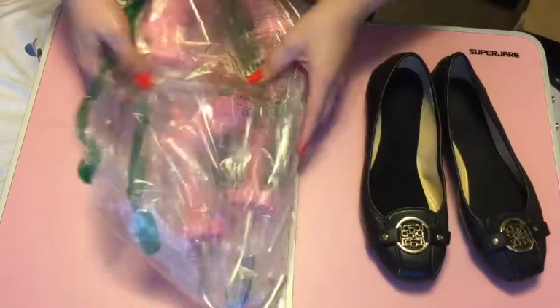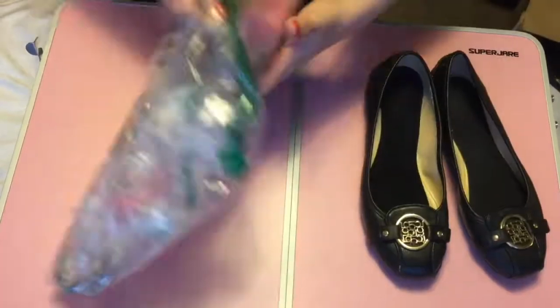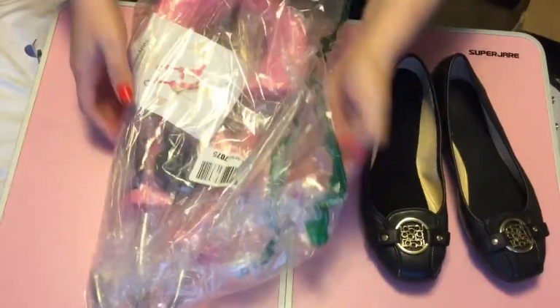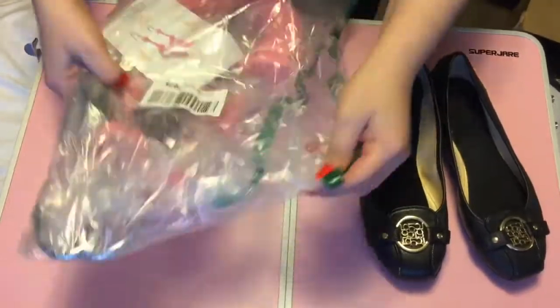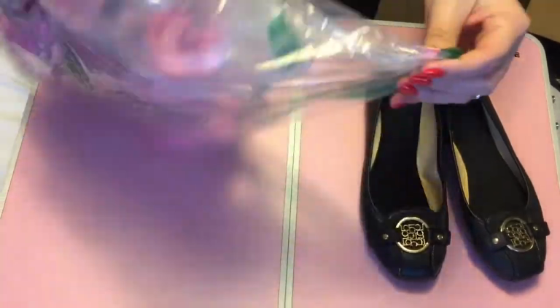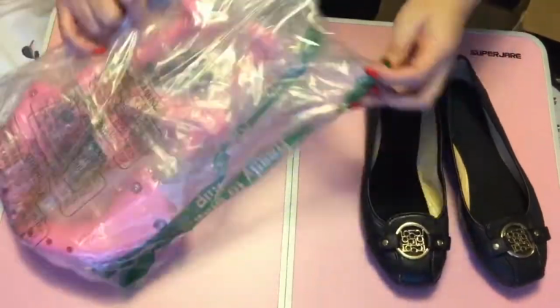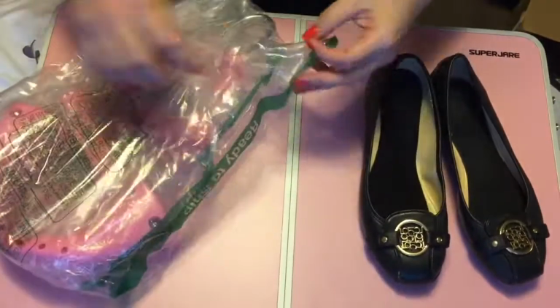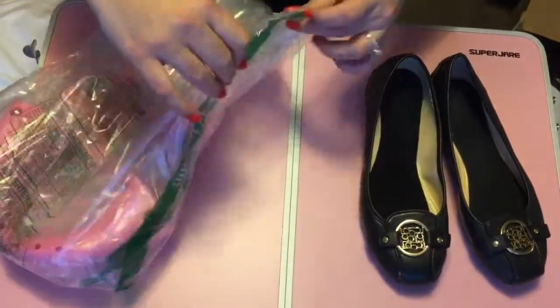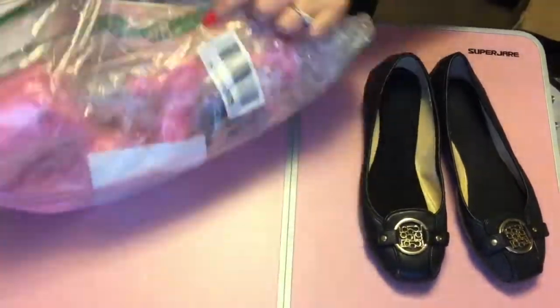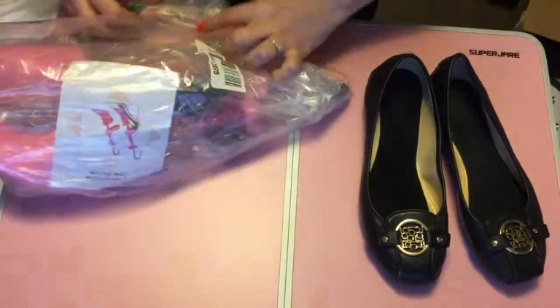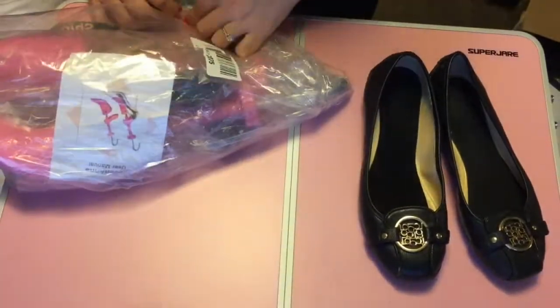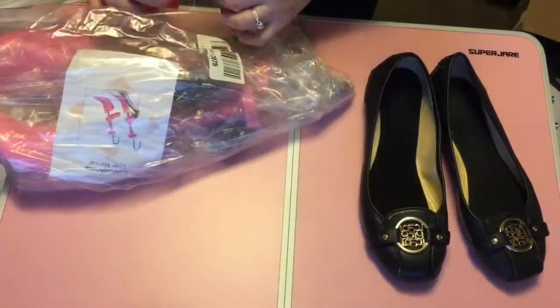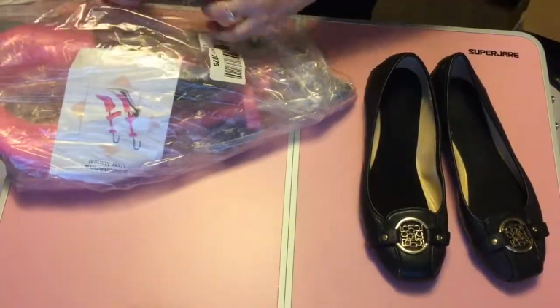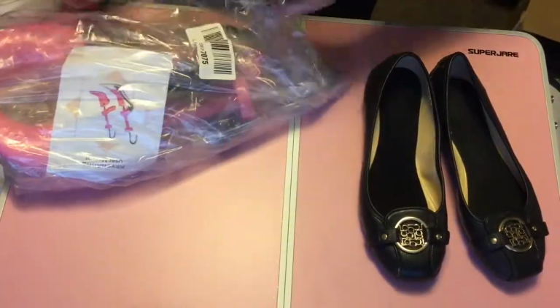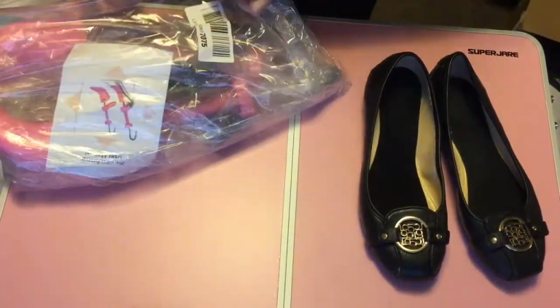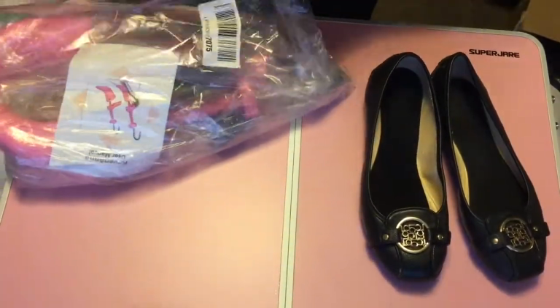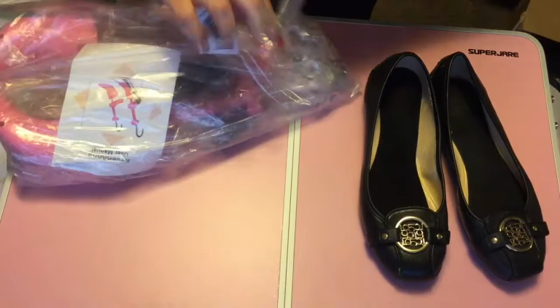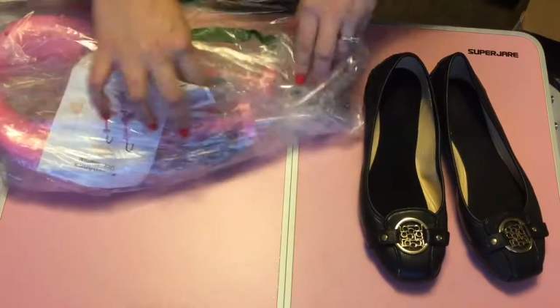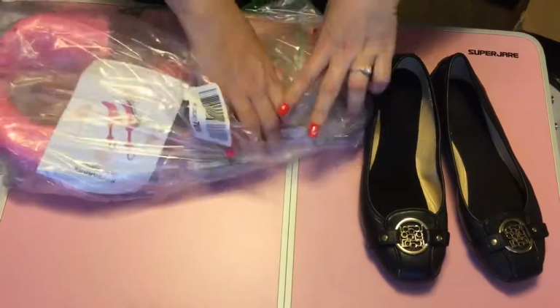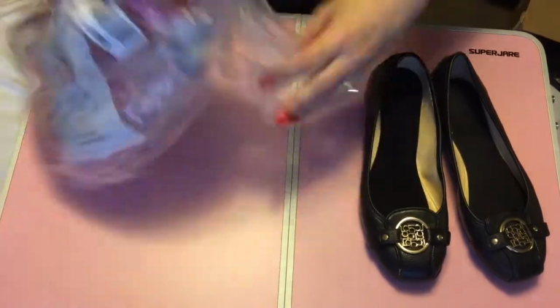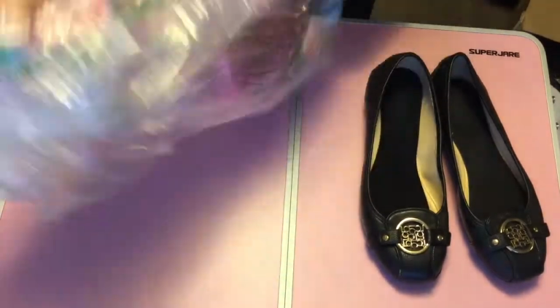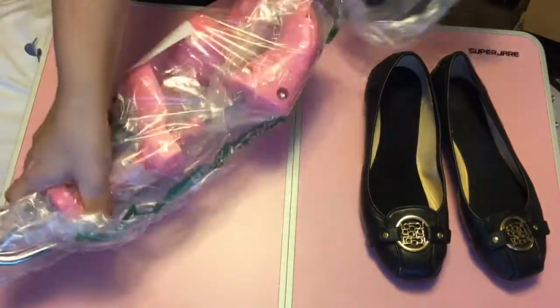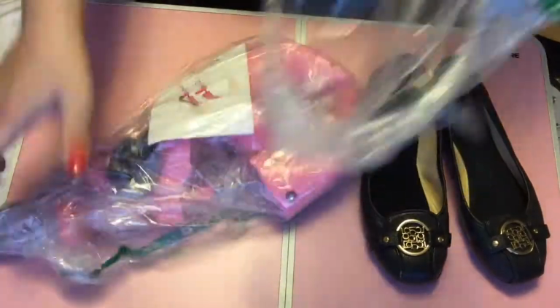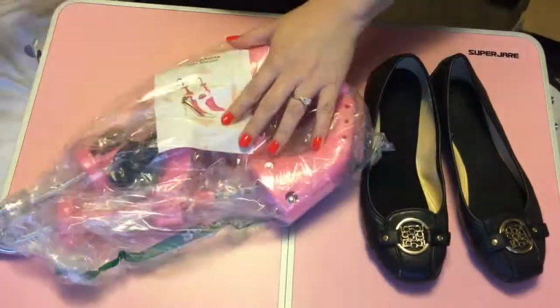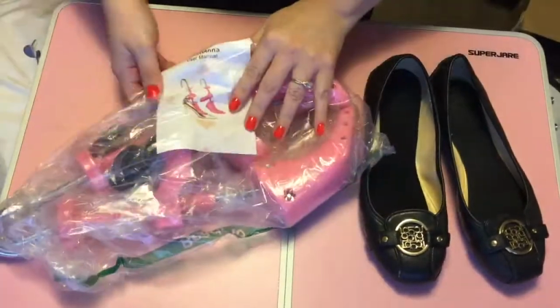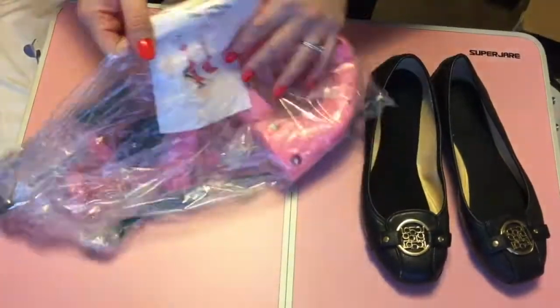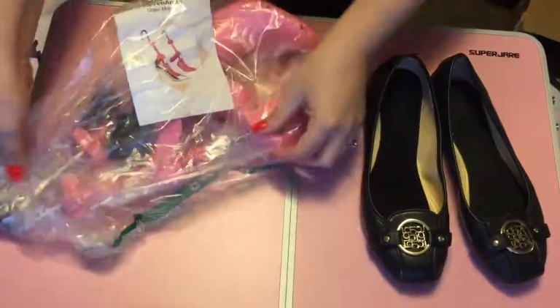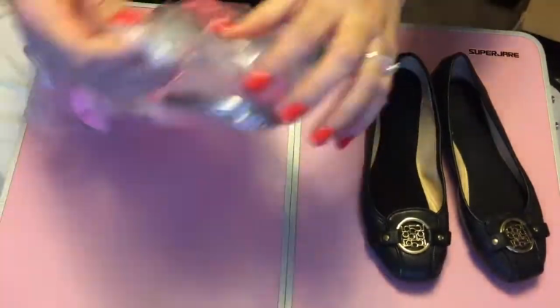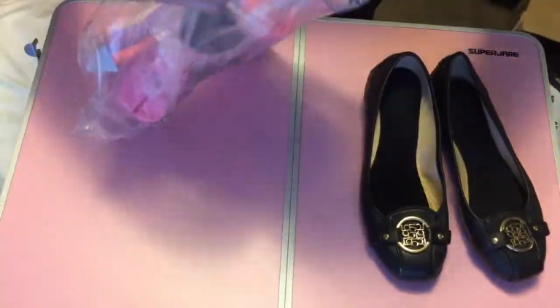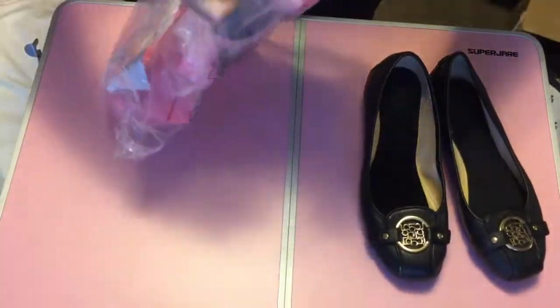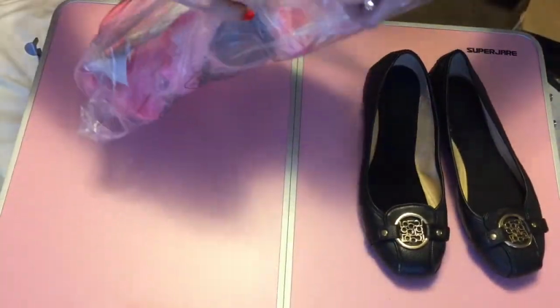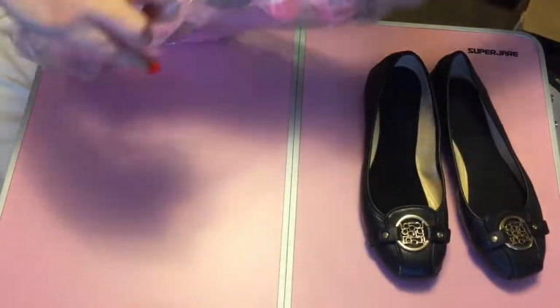Hi everyone, my name is Rosie and this is Rosie's Reviews. Today I'm going to be showing you guys how I stretched out my mom's 6½ shoes to fit my 7½ foot.